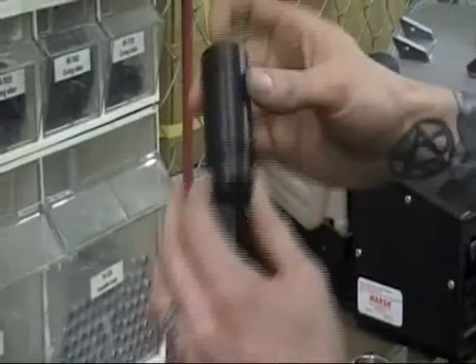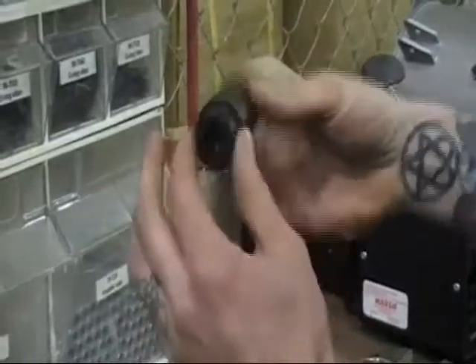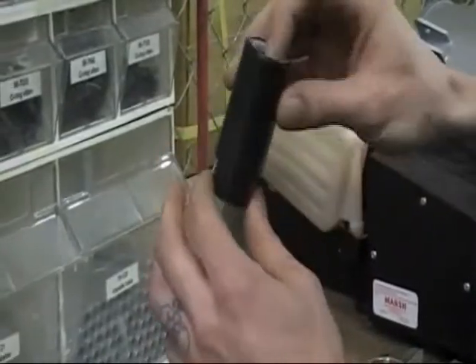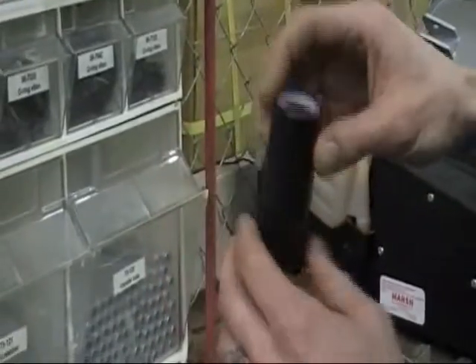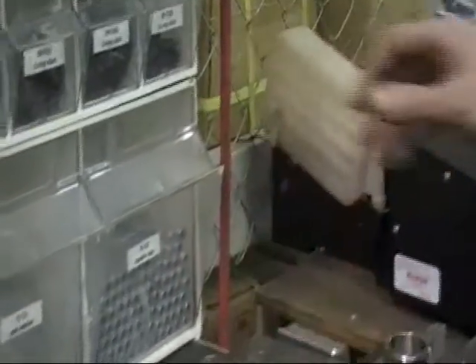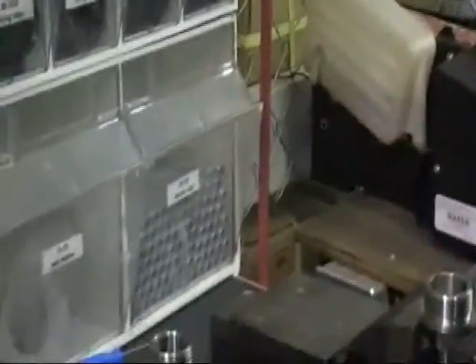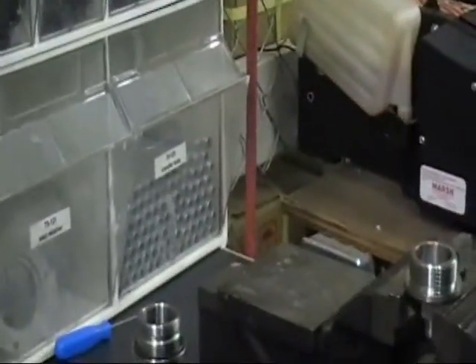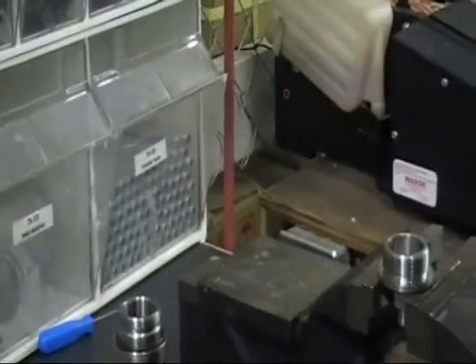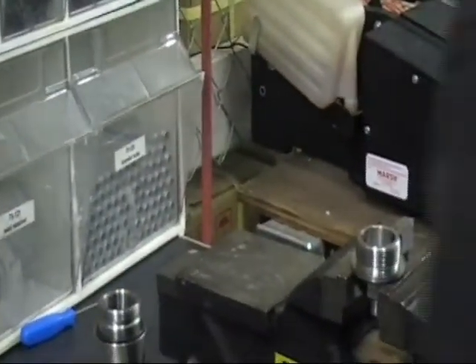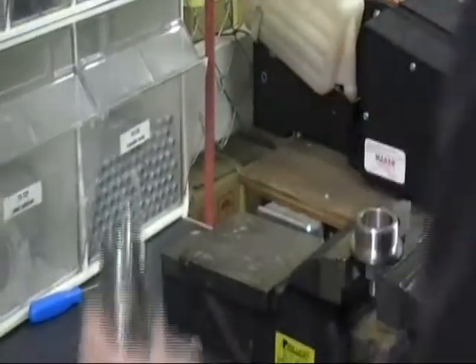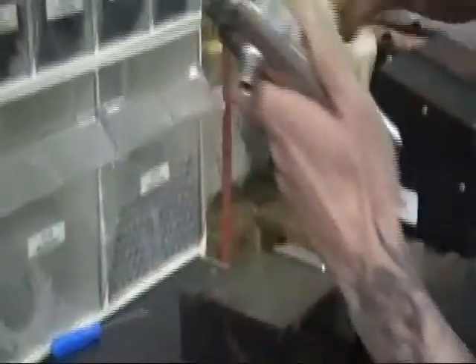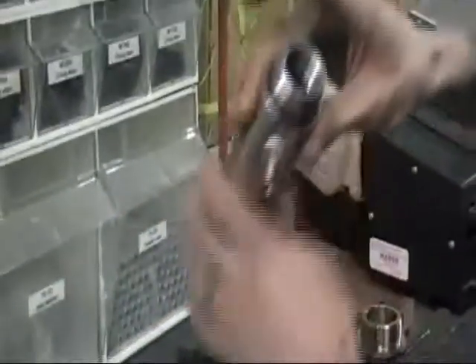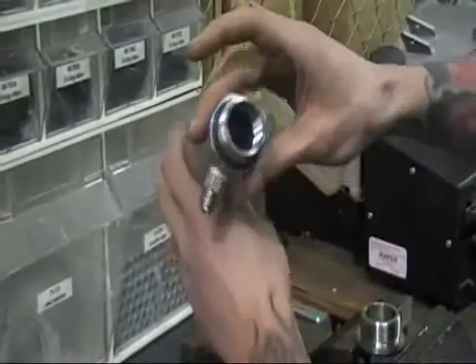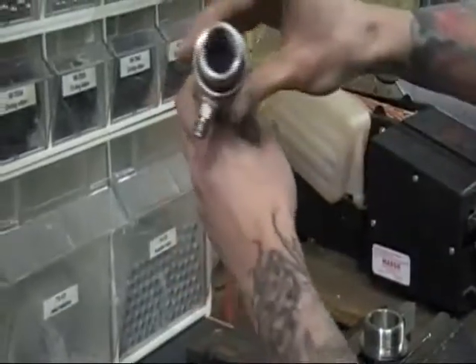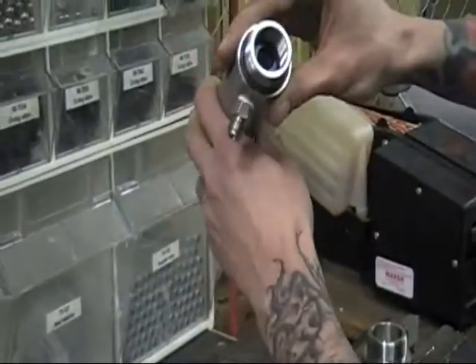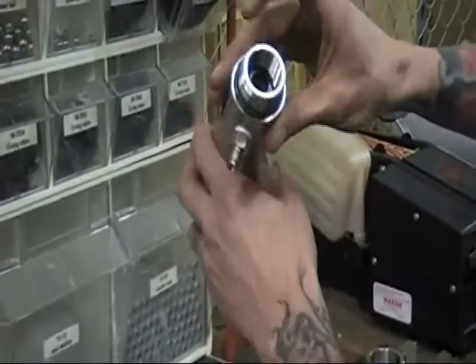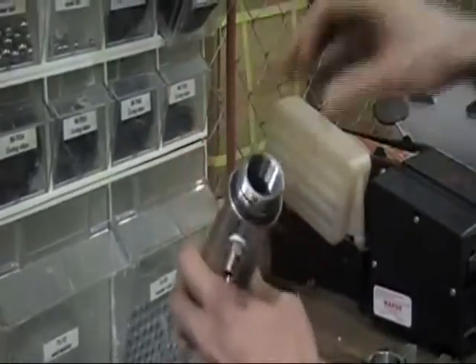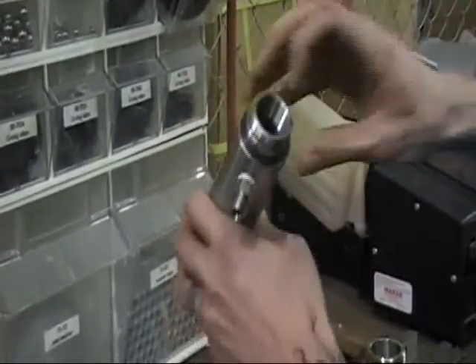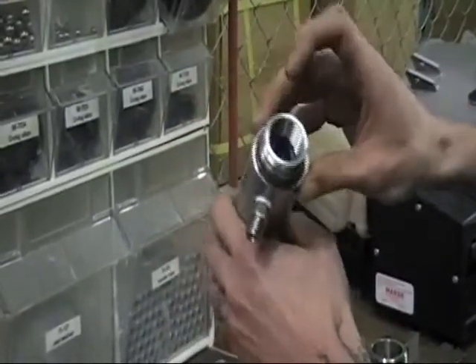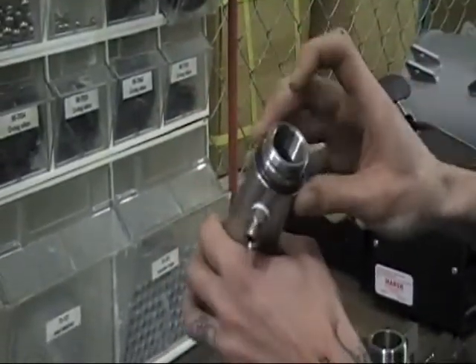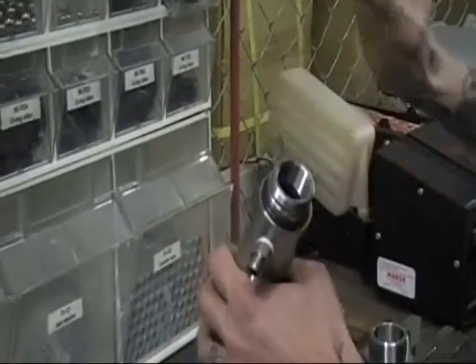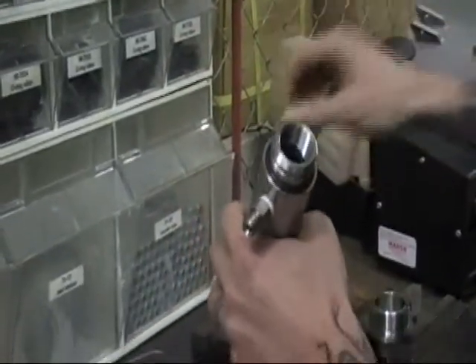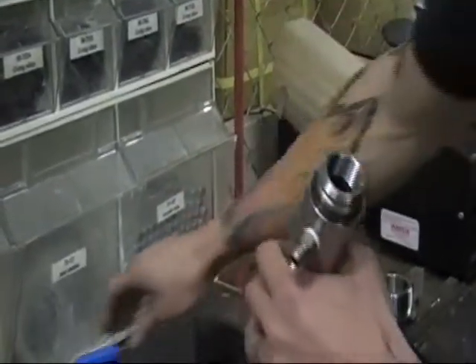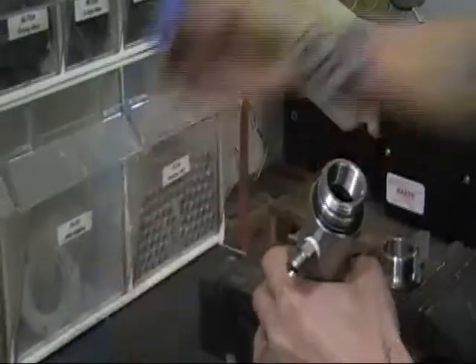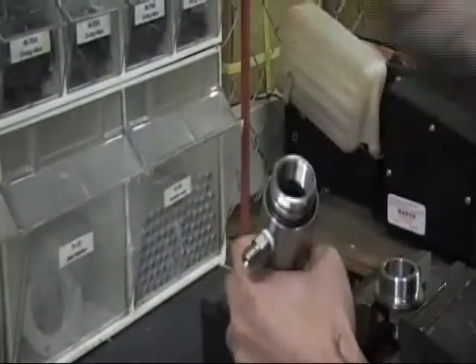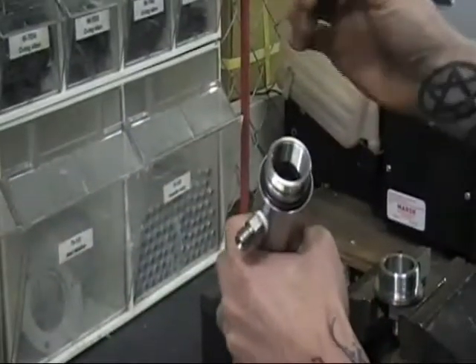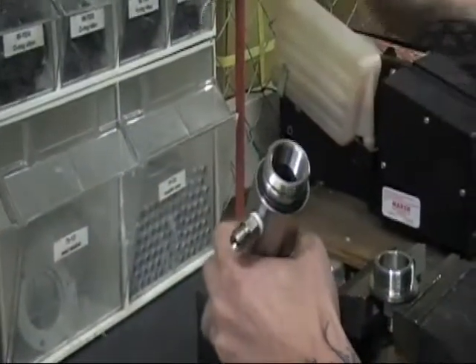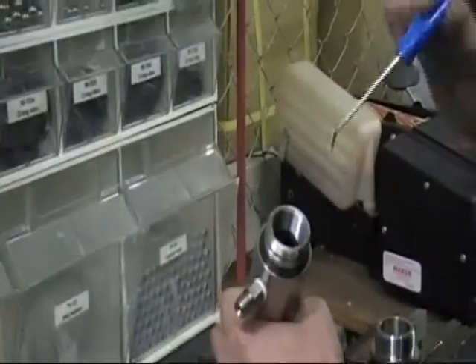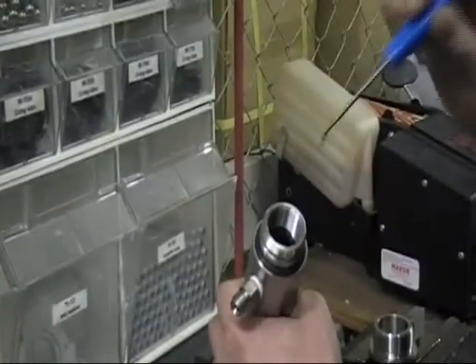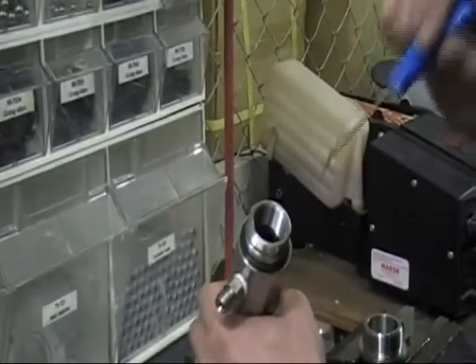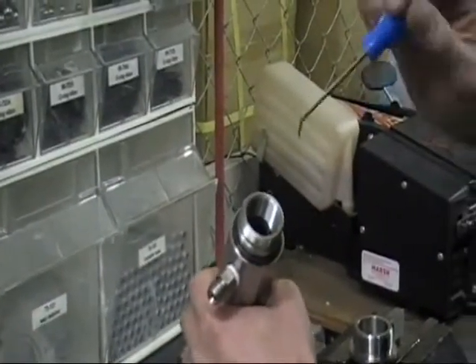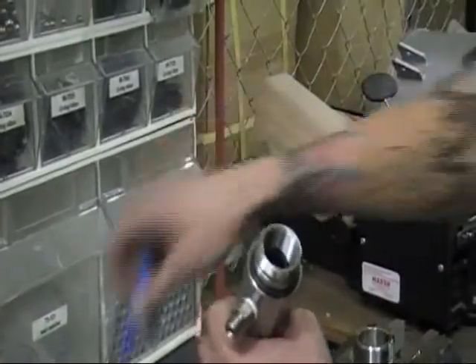I'm going to check that out — everything looks good on this, so just go ahead and set that to the side. Now your upper seal is still inside of the pump tube. What you want to do is definitely not take any kind of hooks to try to break that out because you could cause damage to the seal.